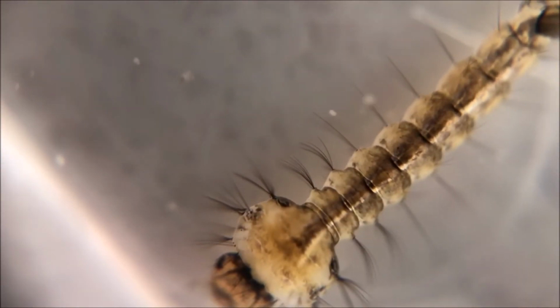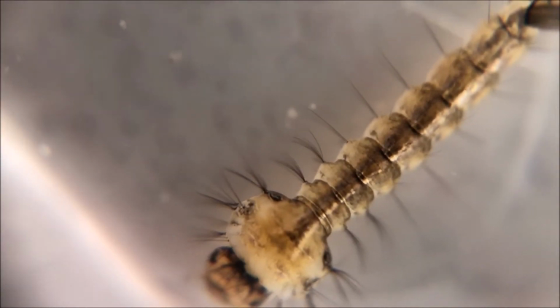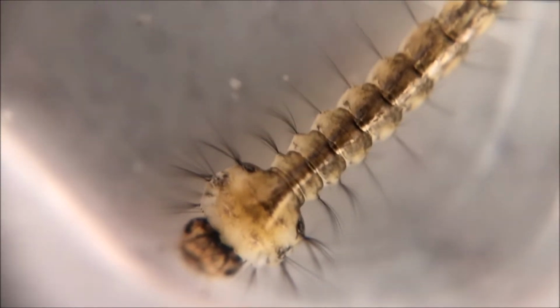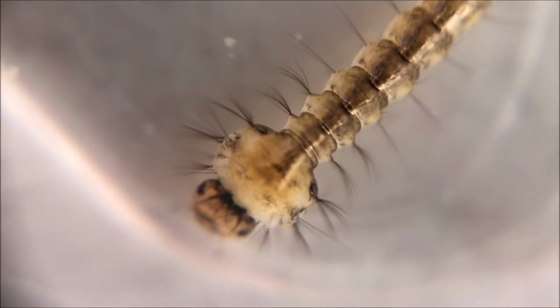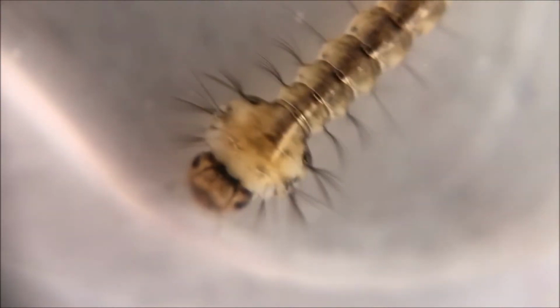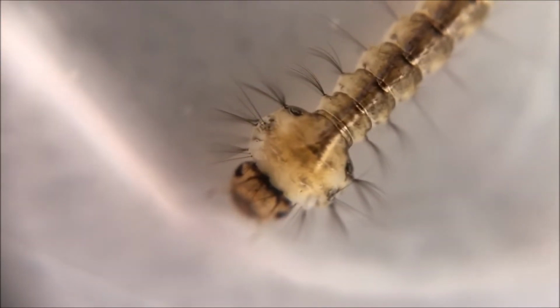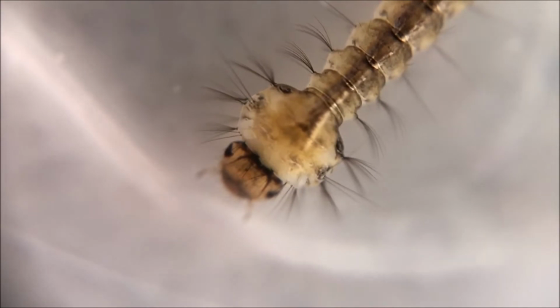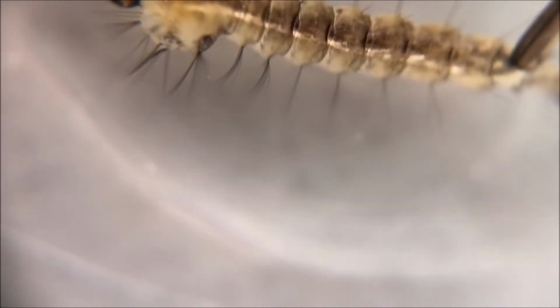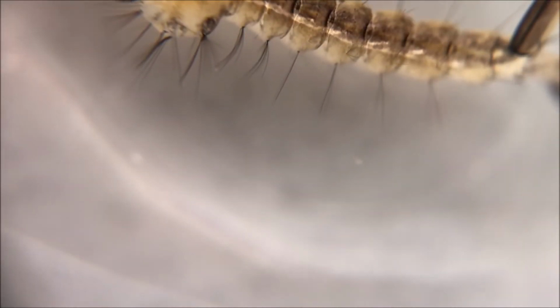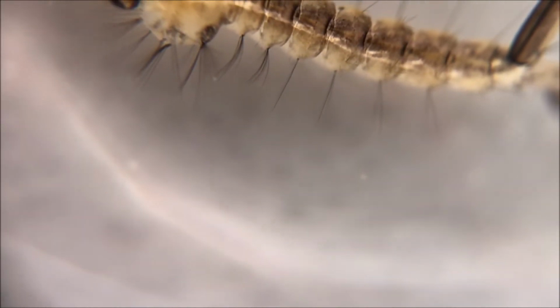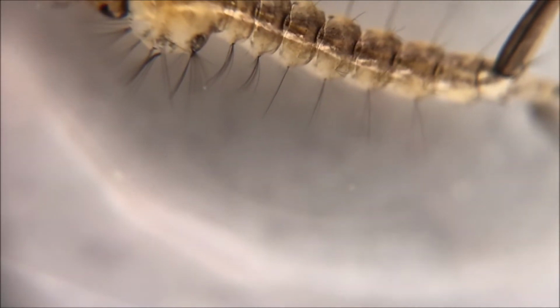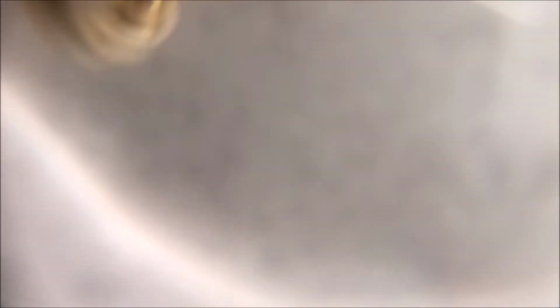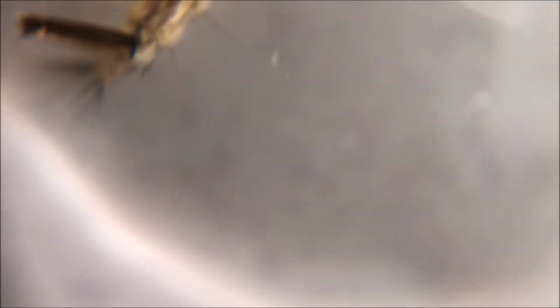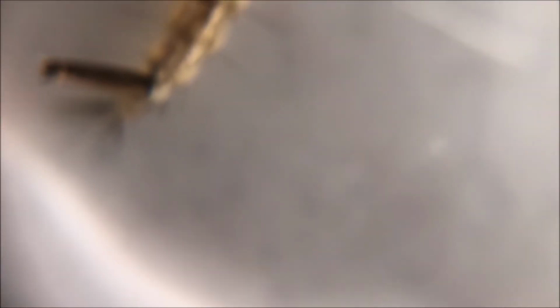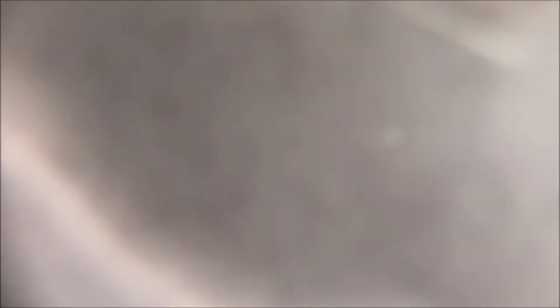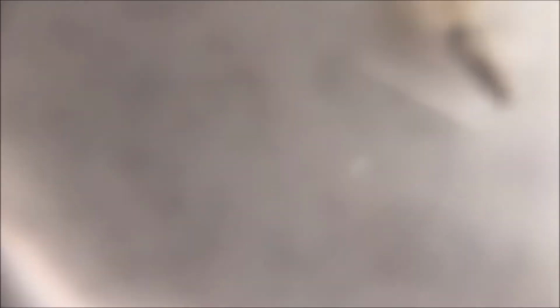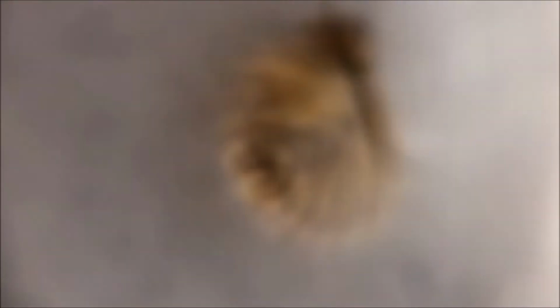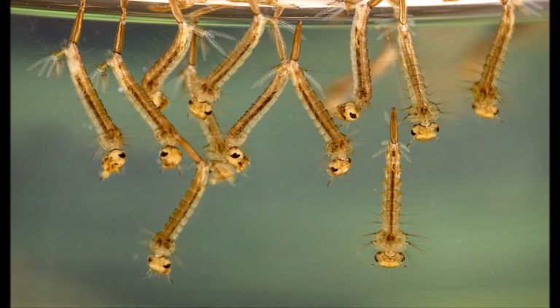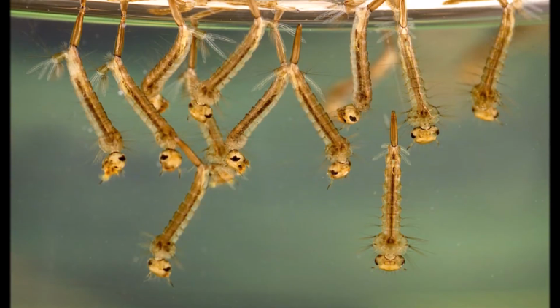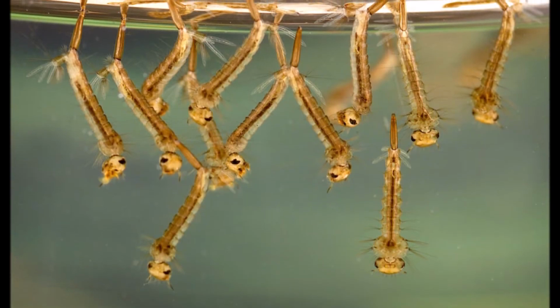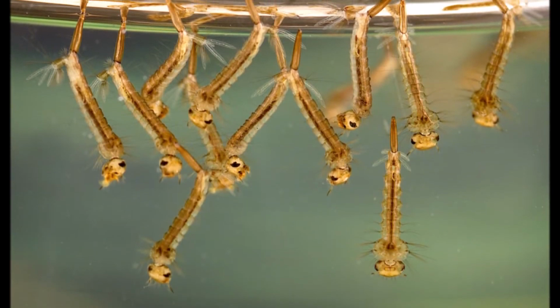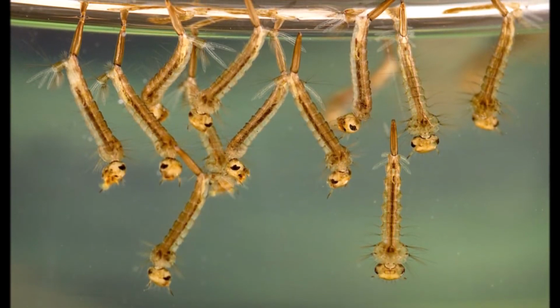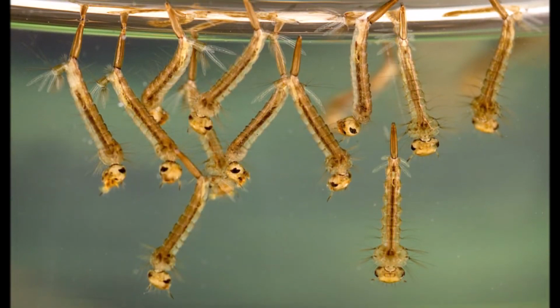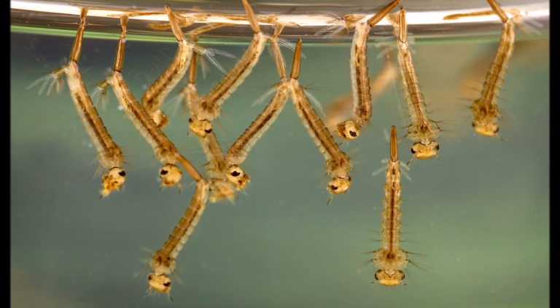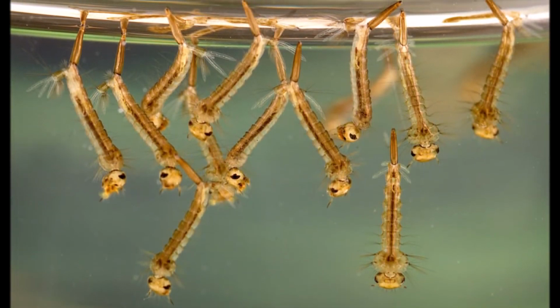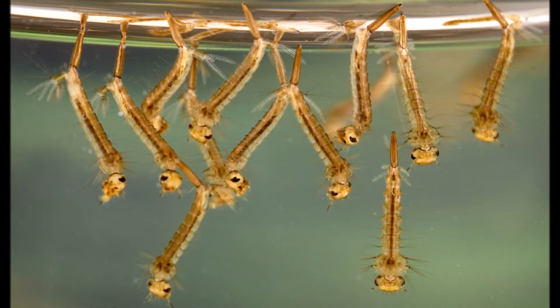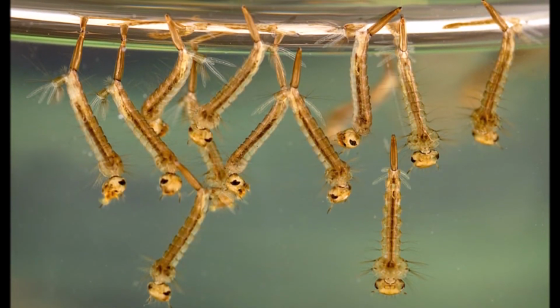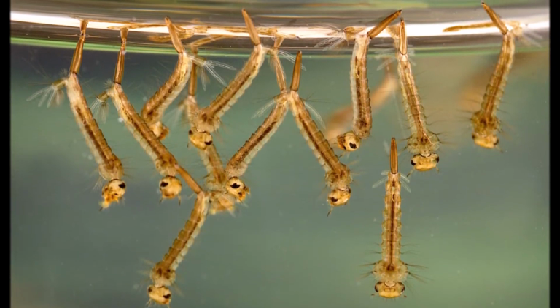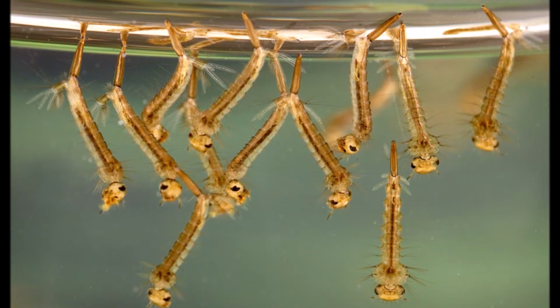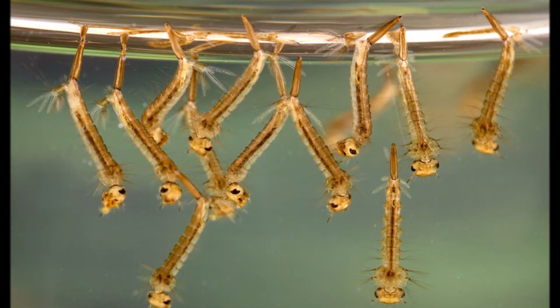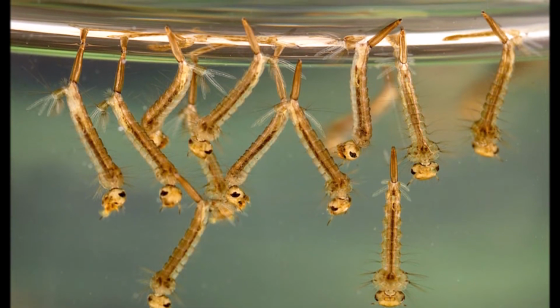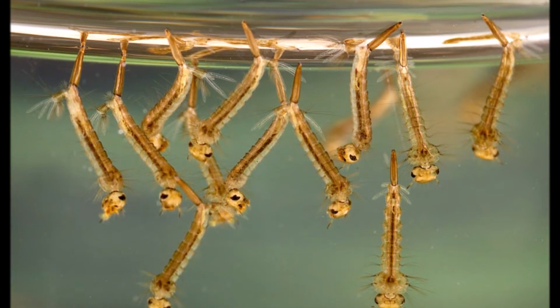Larvae suck up tiny plants in the water called algae for food, which they filter out with their mouthbrushes. They hang out upside down, sucking in air through their breathing tubes and soaking up the warm sunlight.